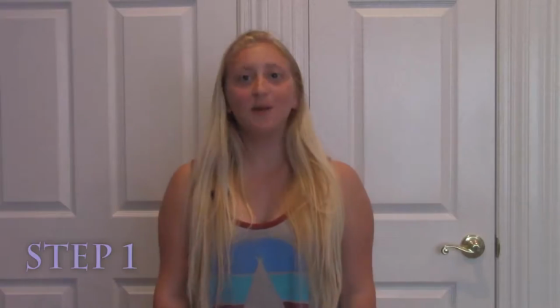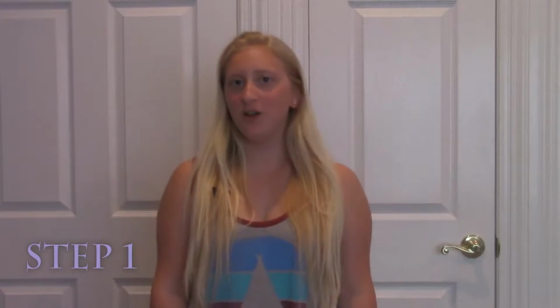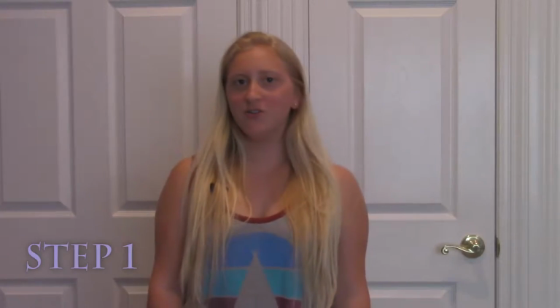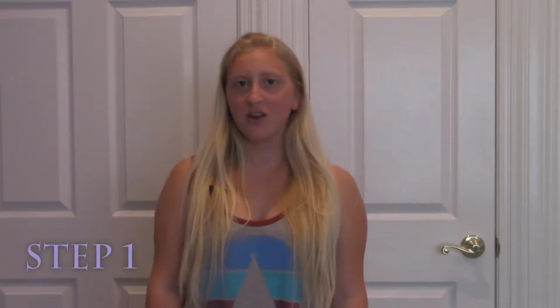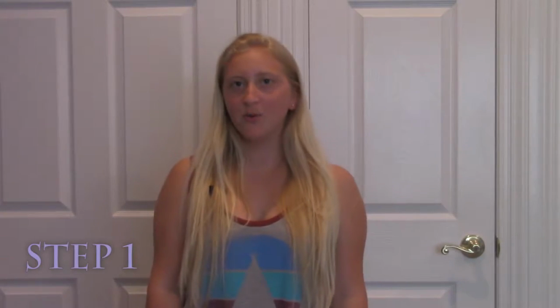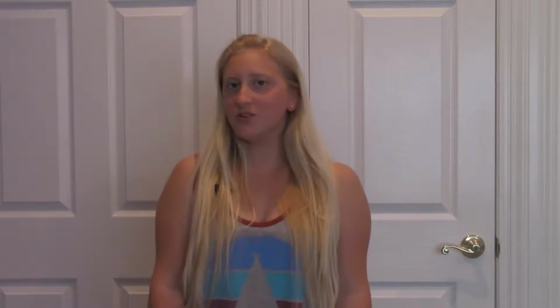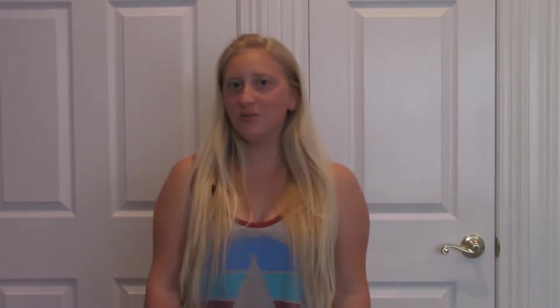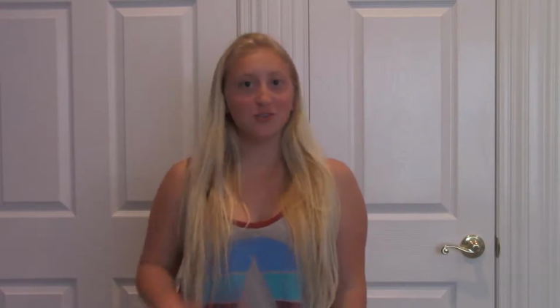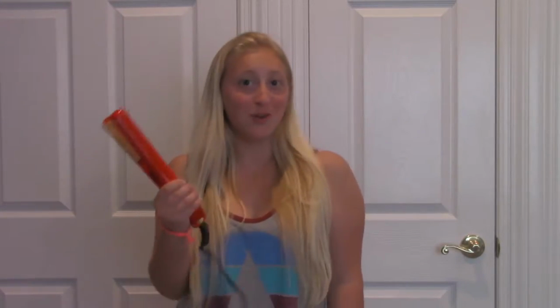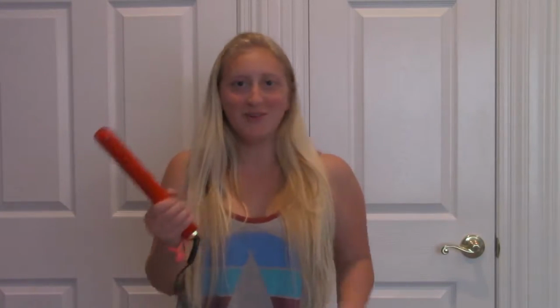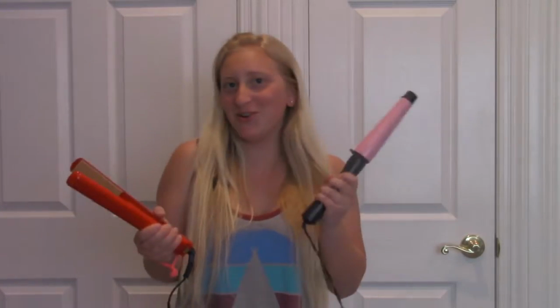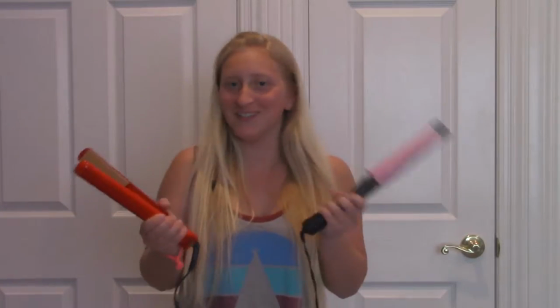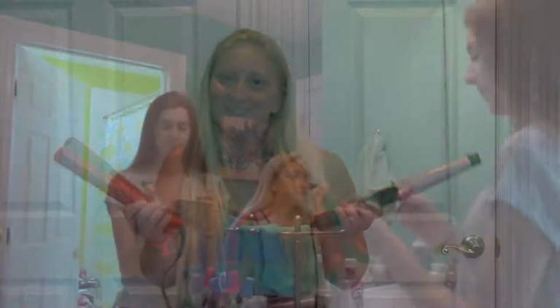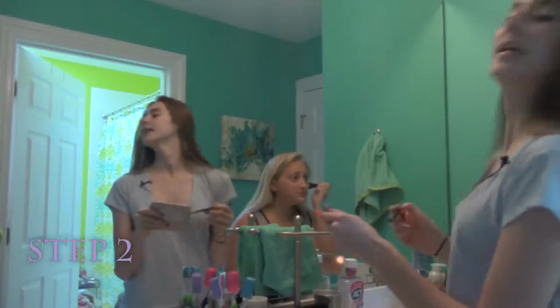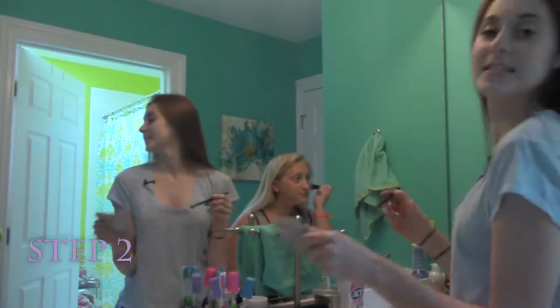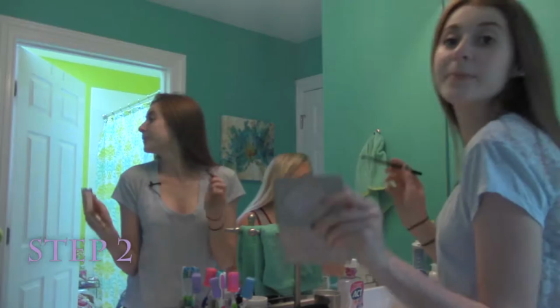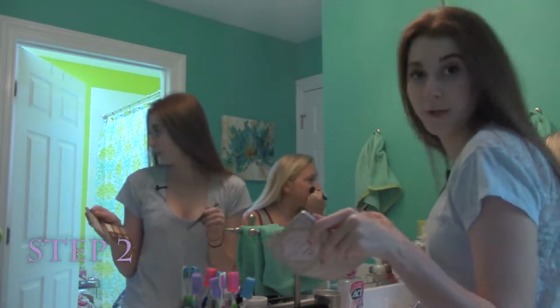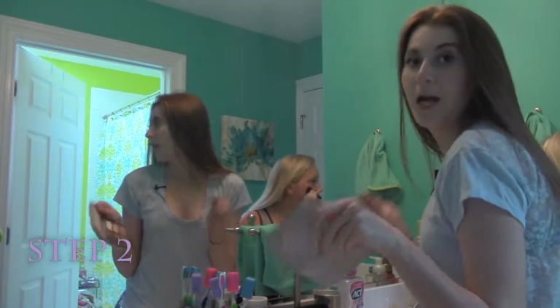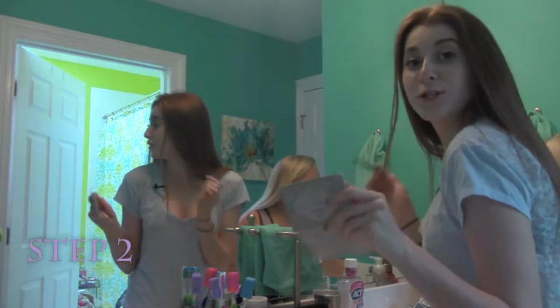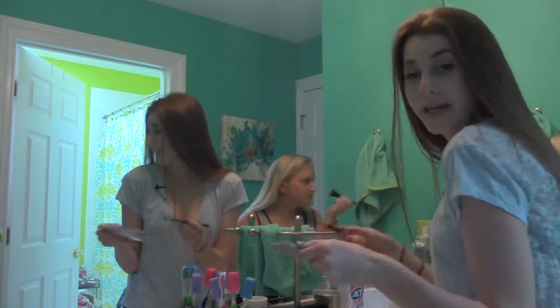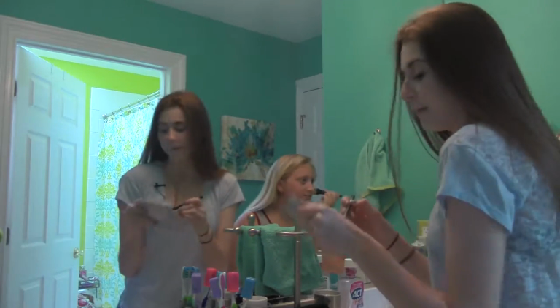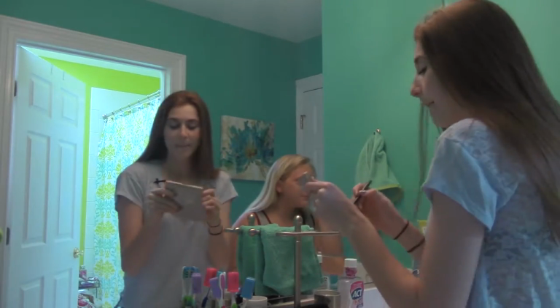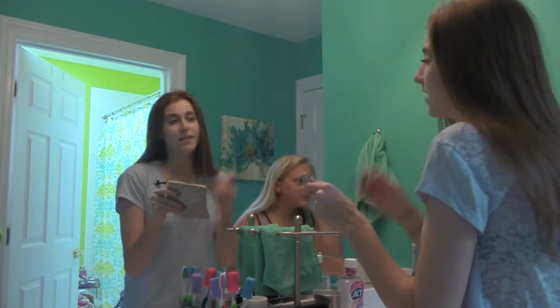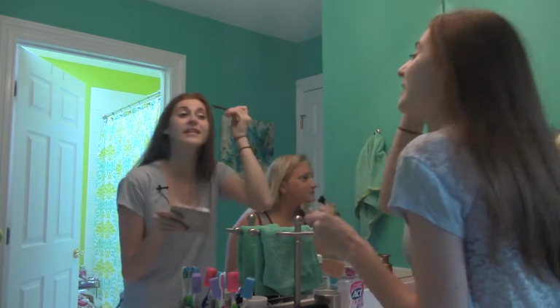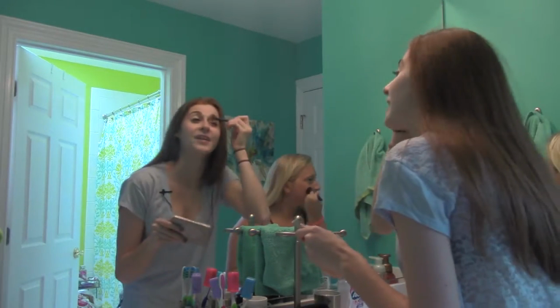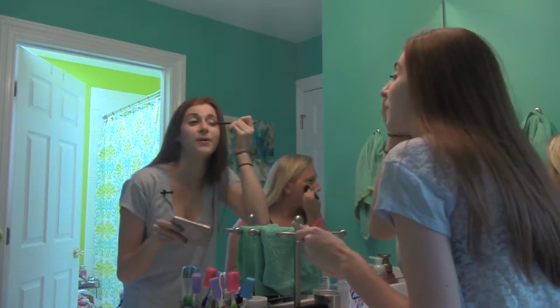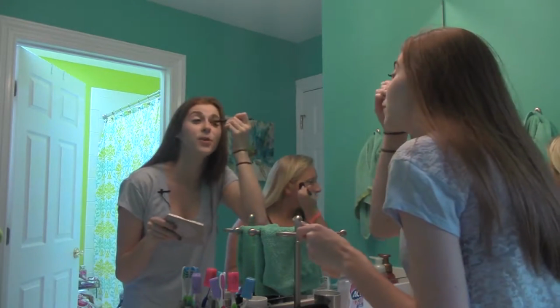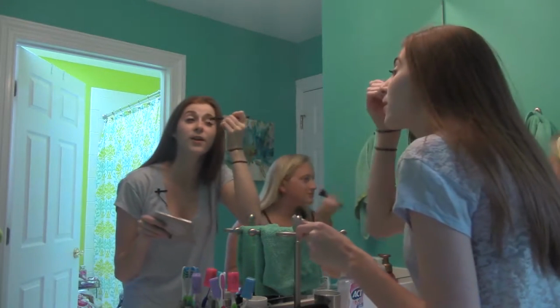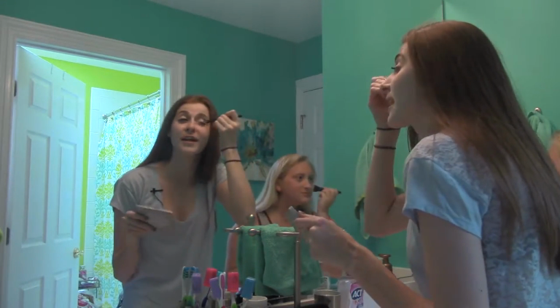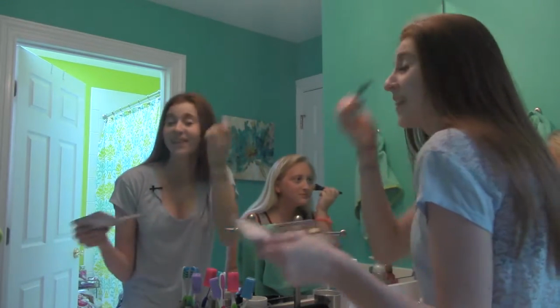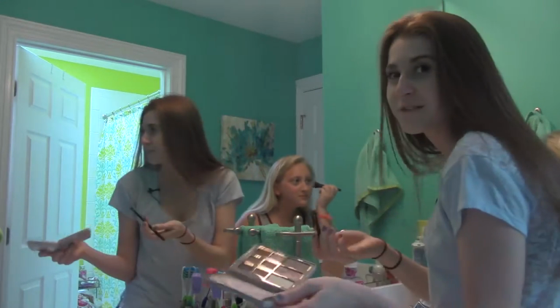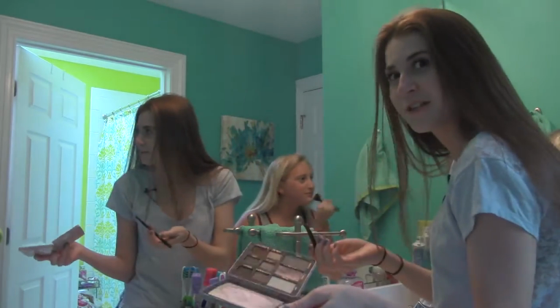Step one, do your hair. Whatever suits you best — straight or curly. Step two, do your makeup. Make it look natural. You don't want to look like a clown, do you?